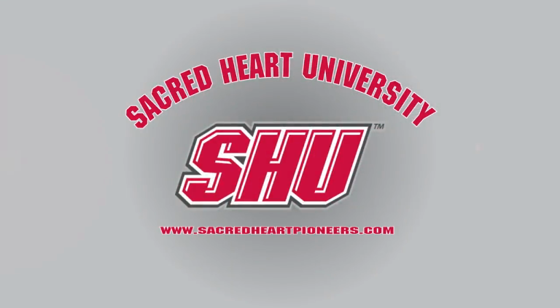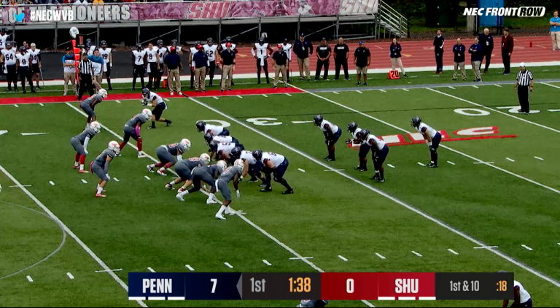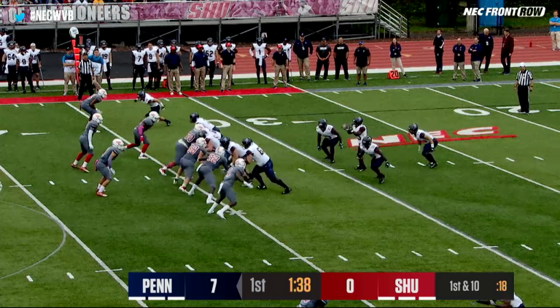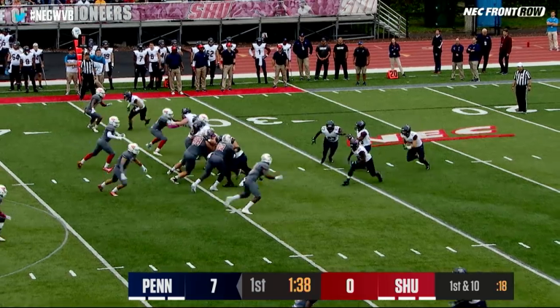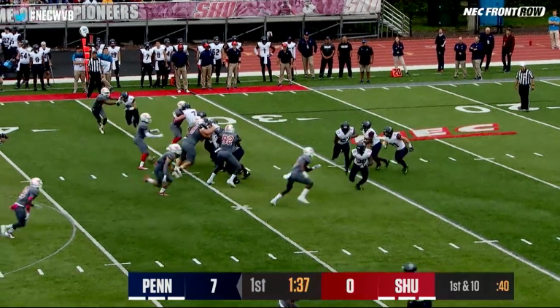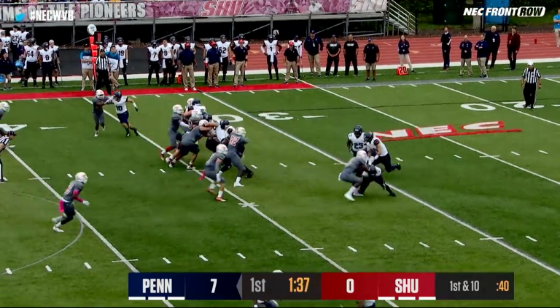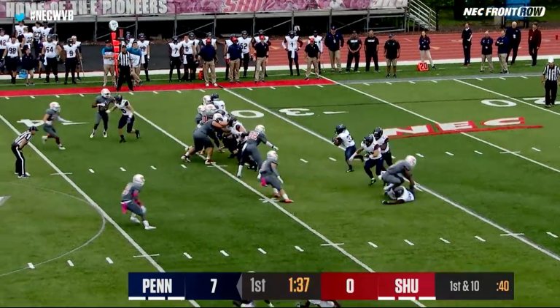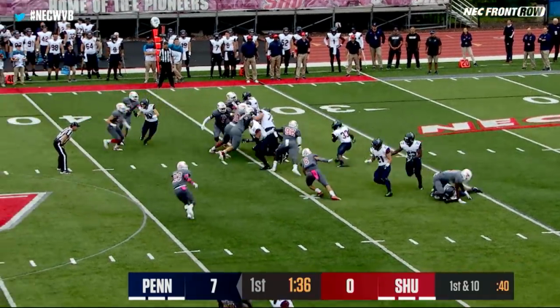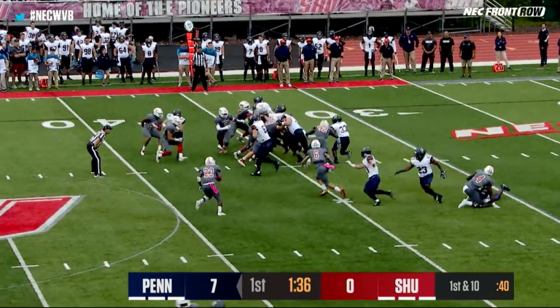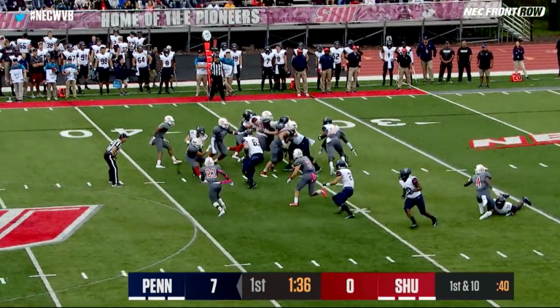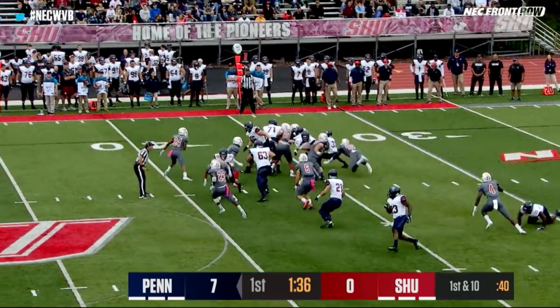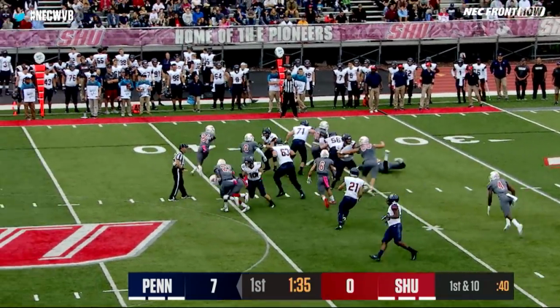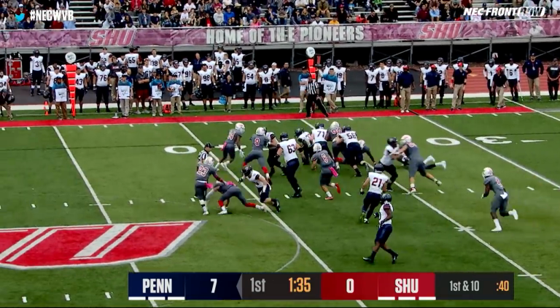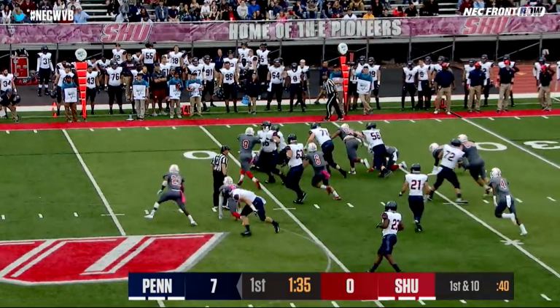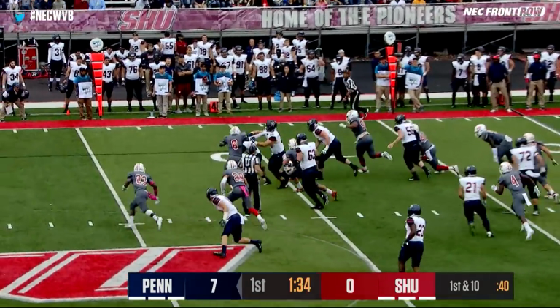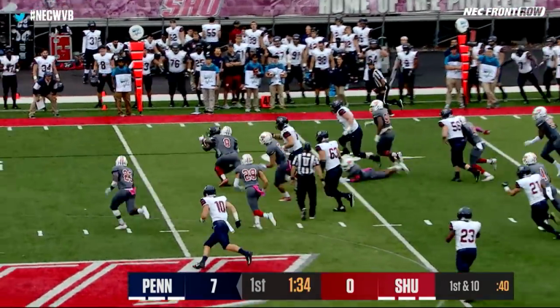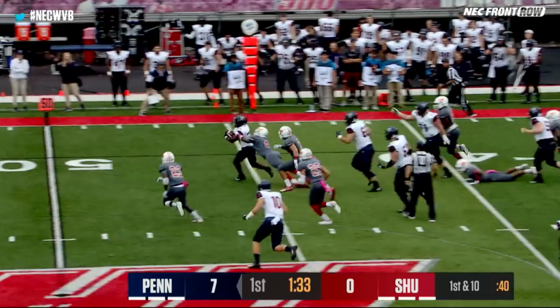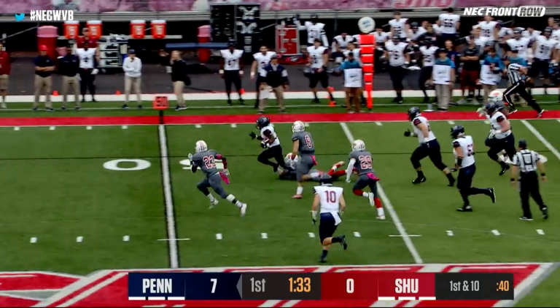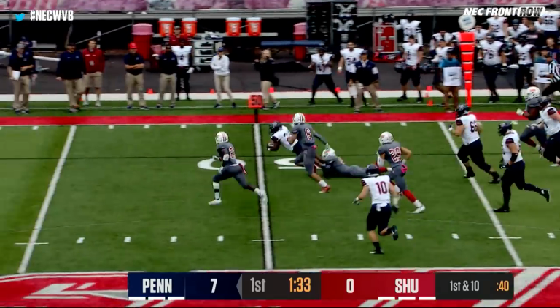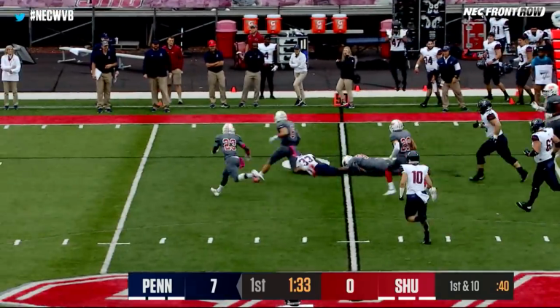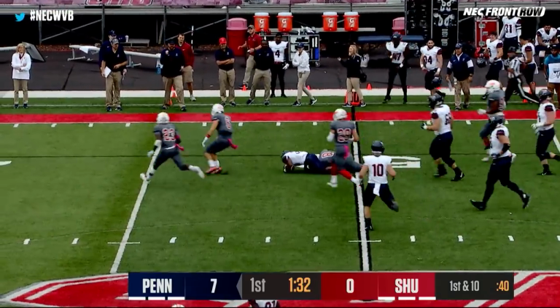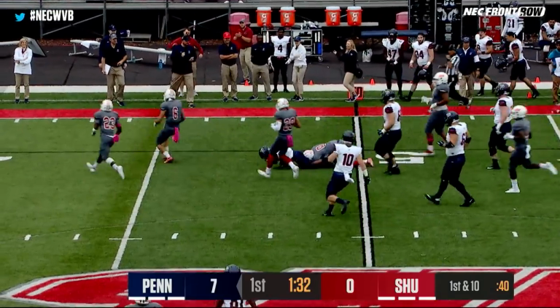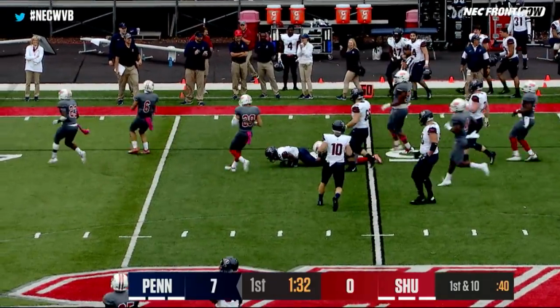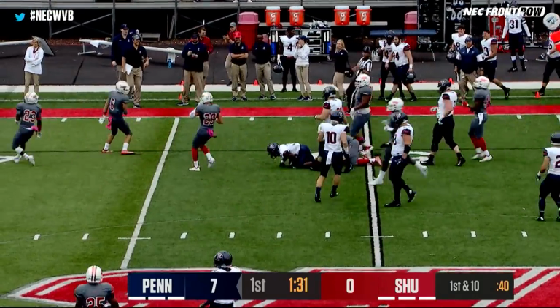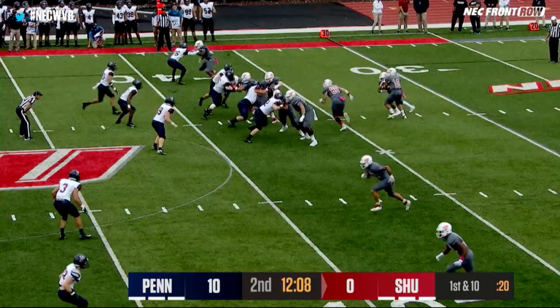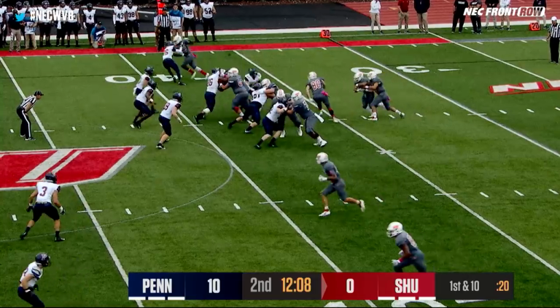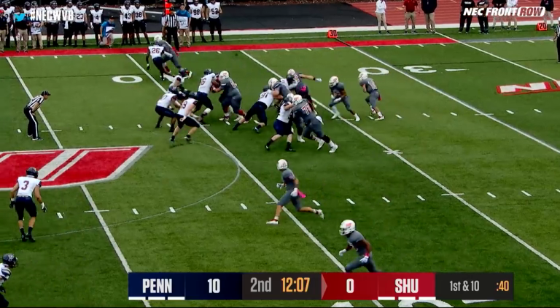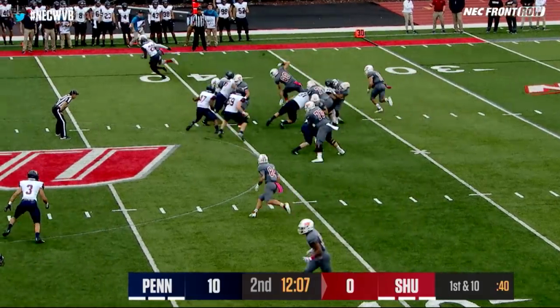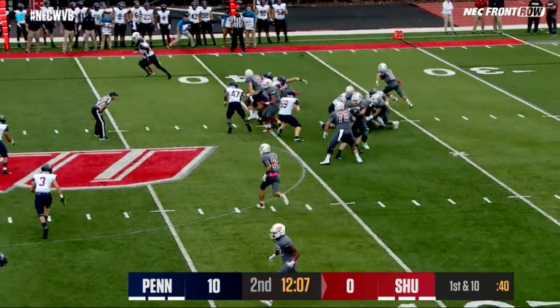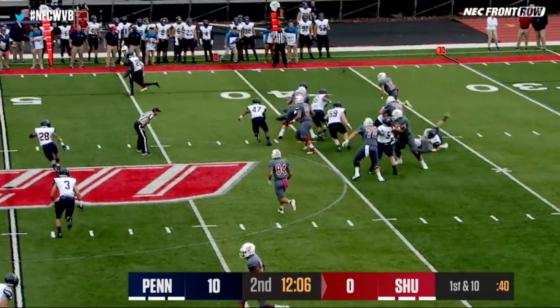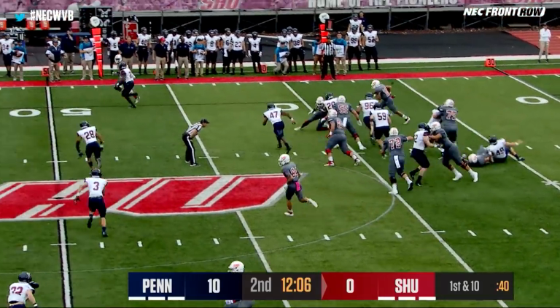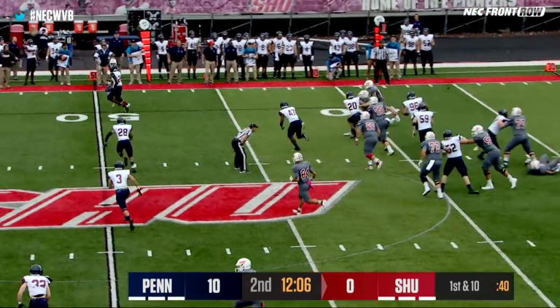That was a direct snap to Isaiah Malcolm, who turns it upfield to the 50. You need to dance. You'll need to bounce it outside. Just get upfield.